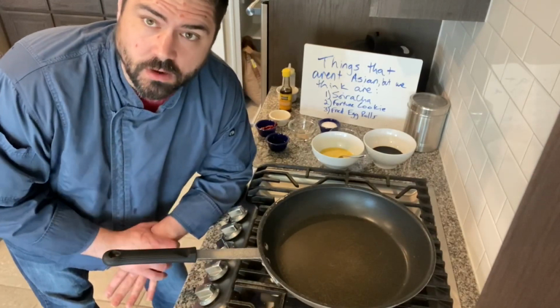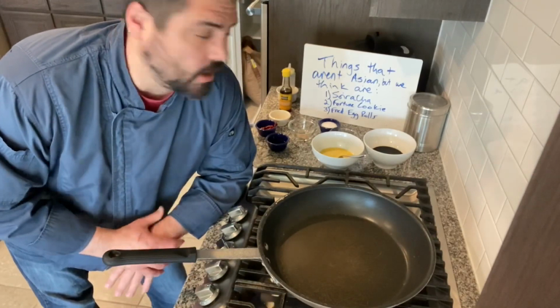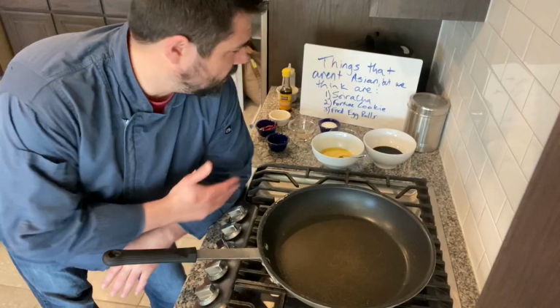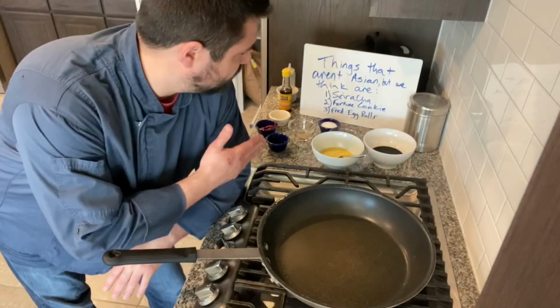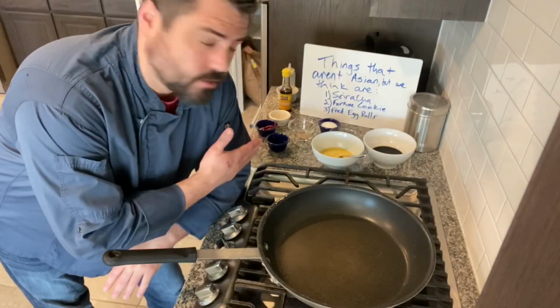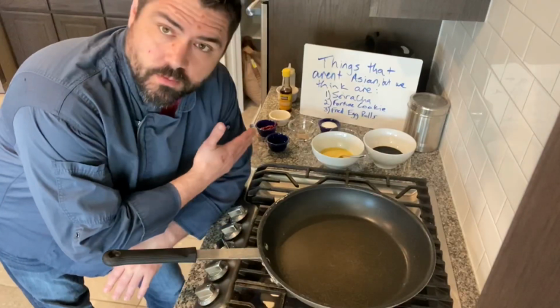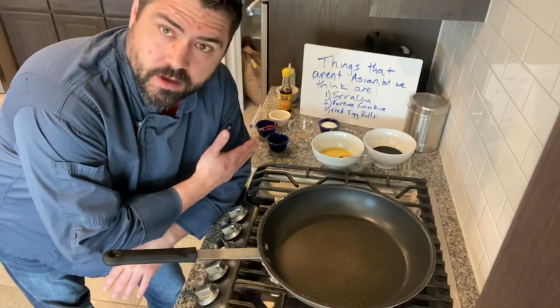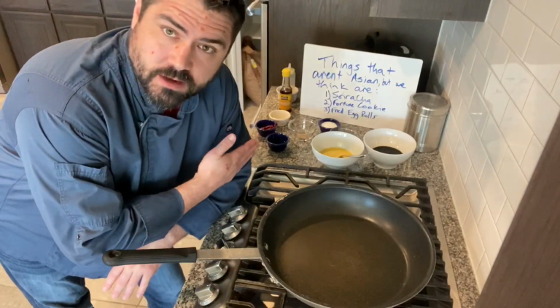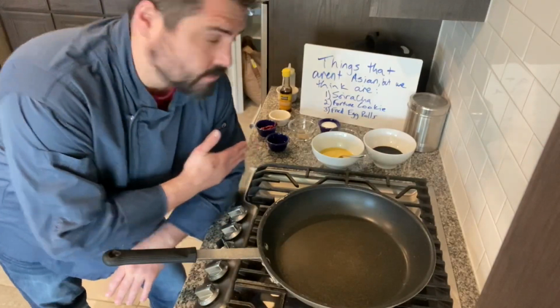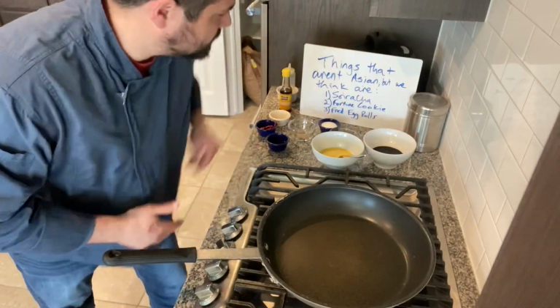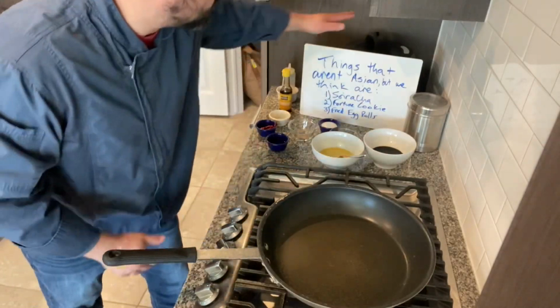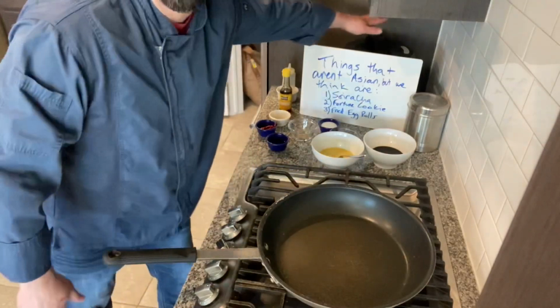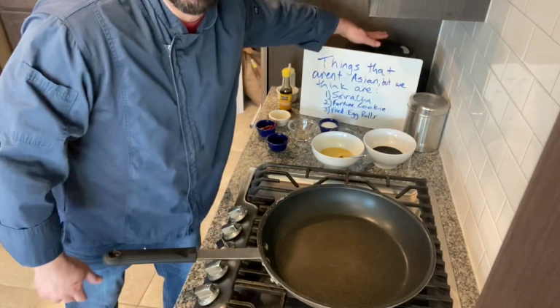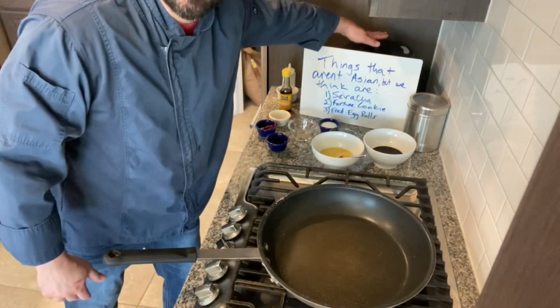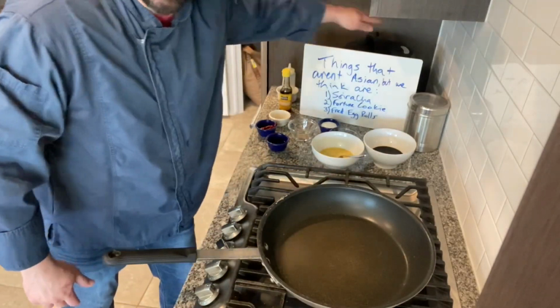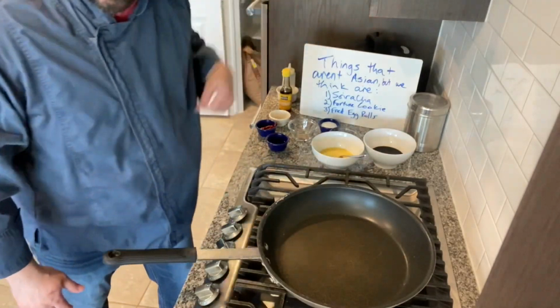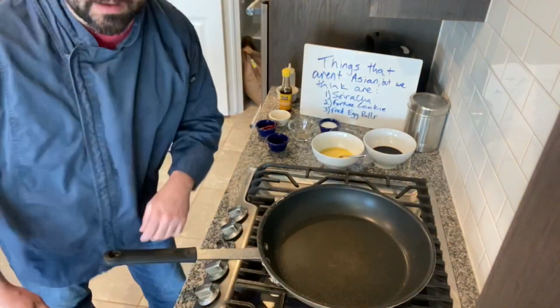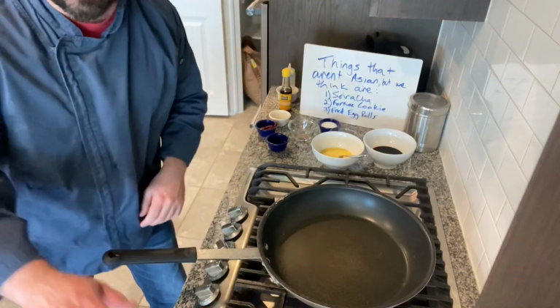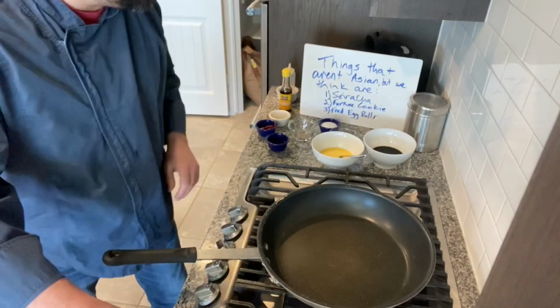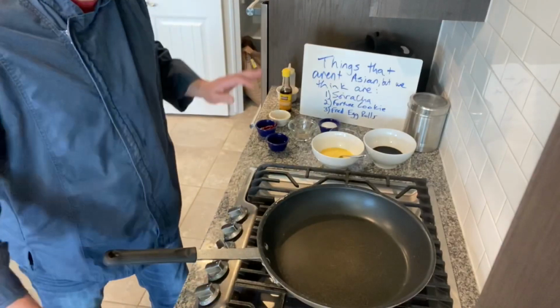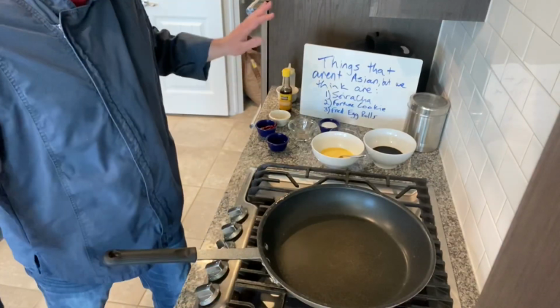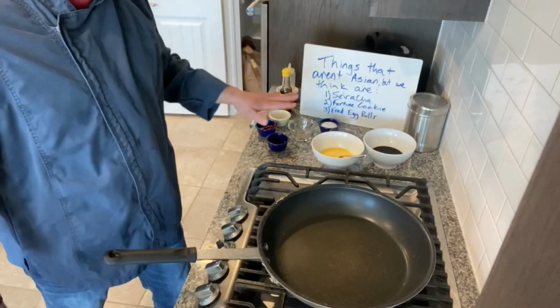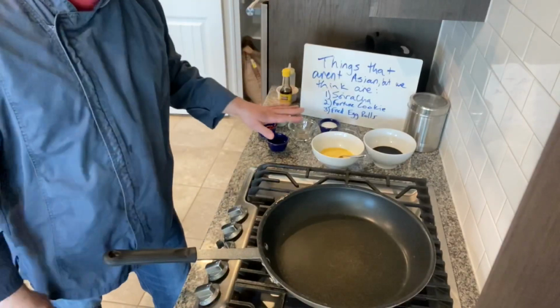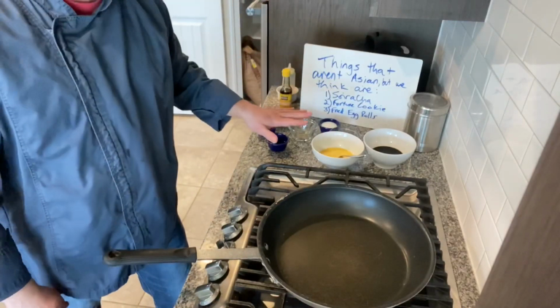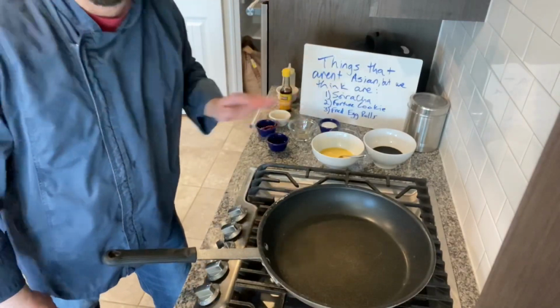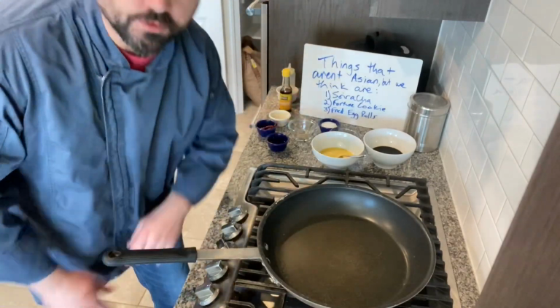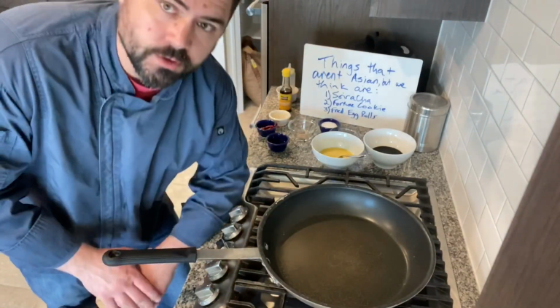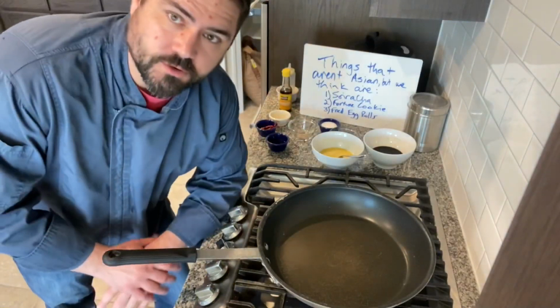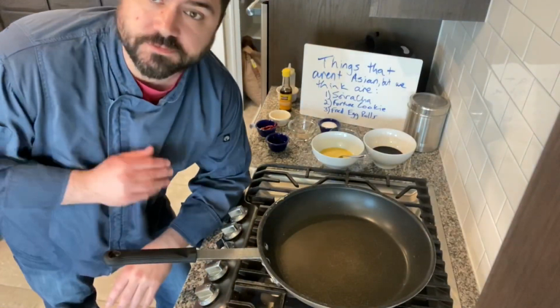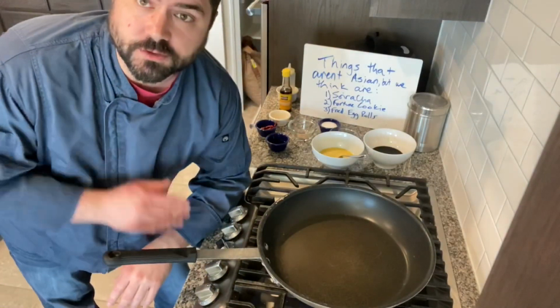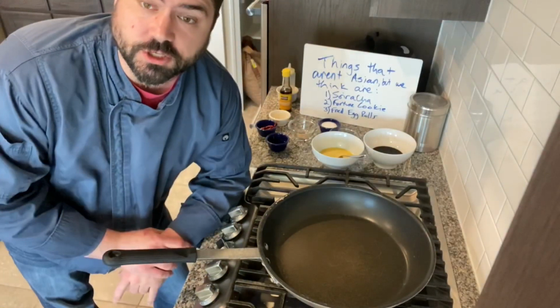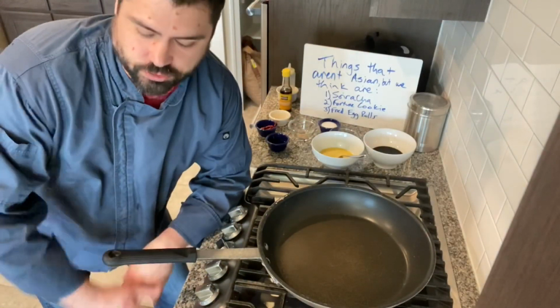I have long grain white rice going in my rice cooker back here. I have my shrimp and then all my ingredients which we're going to go through. First things first, we're going to cook the shrimp.